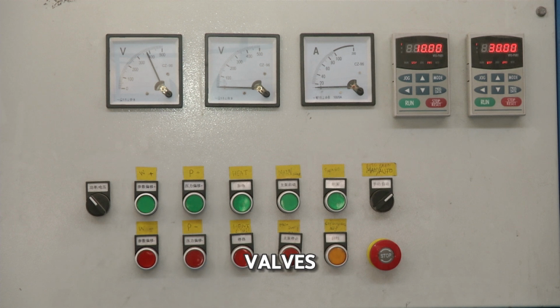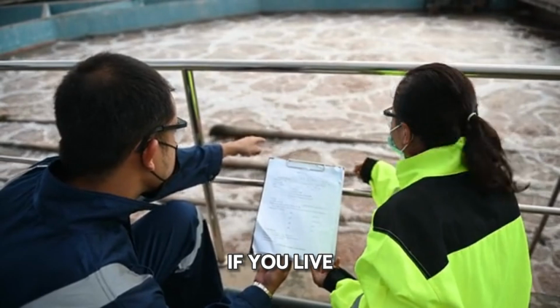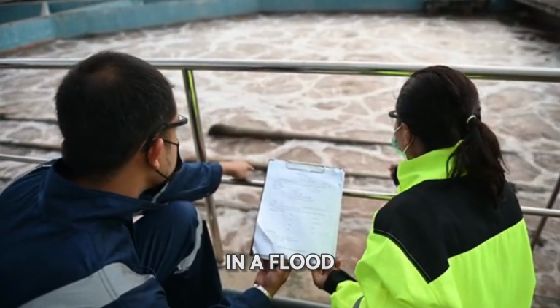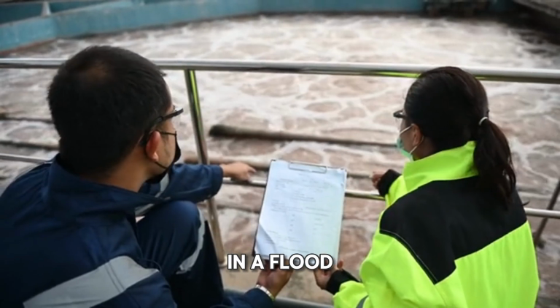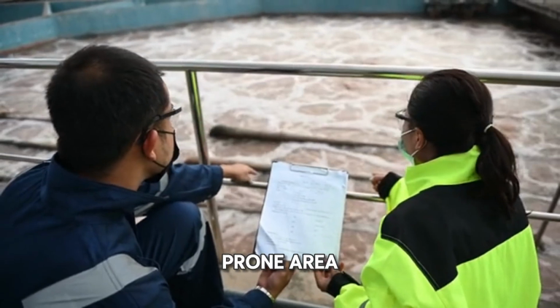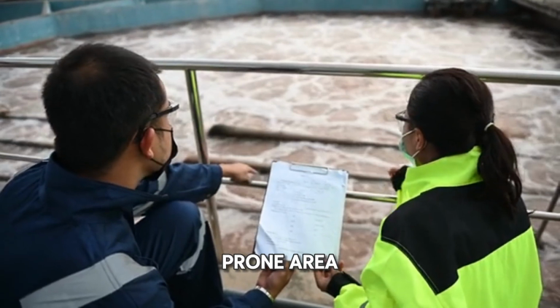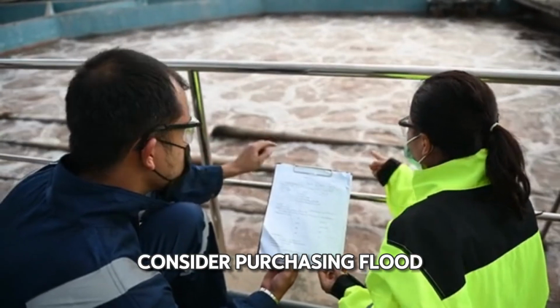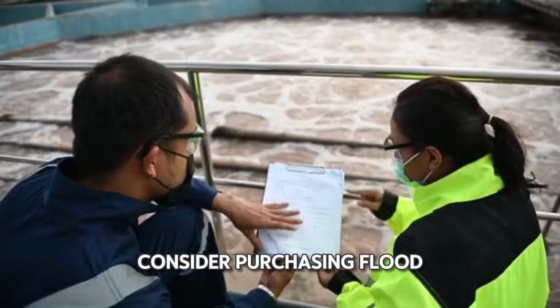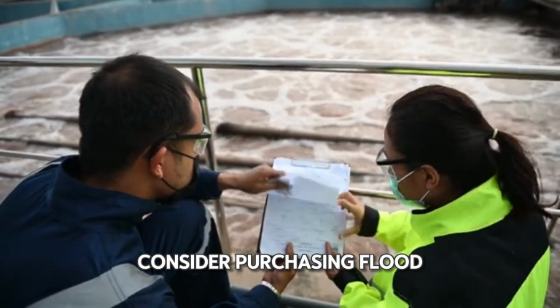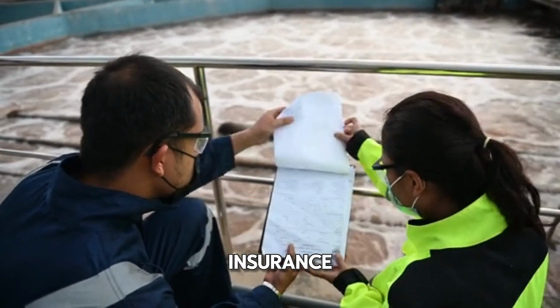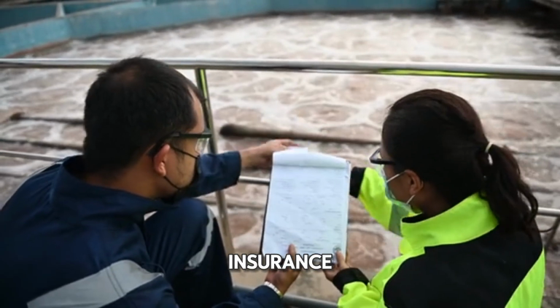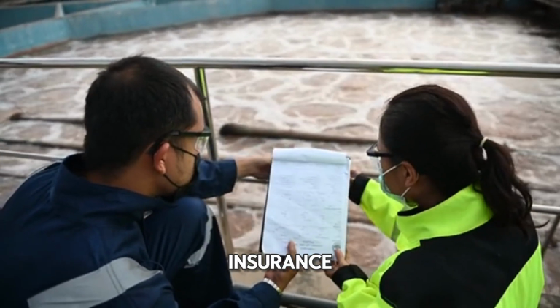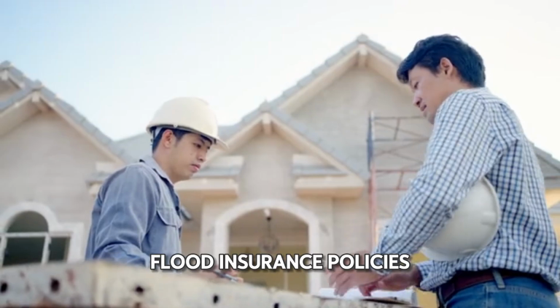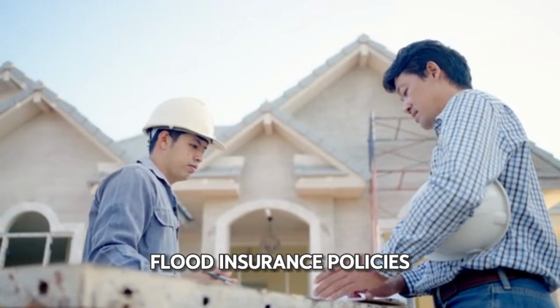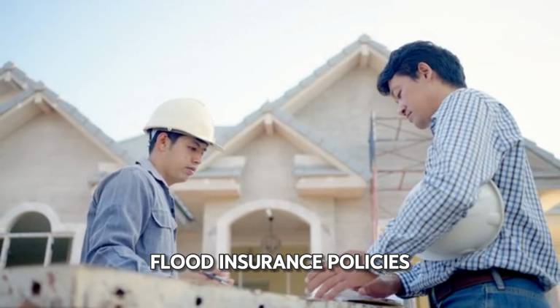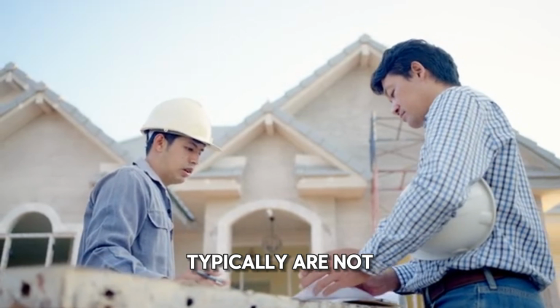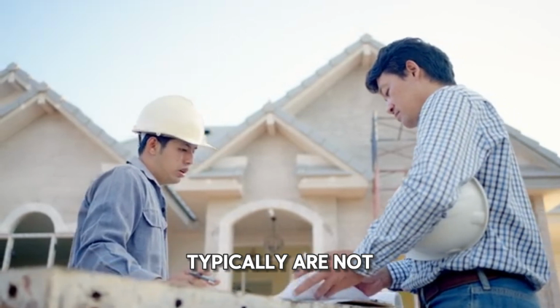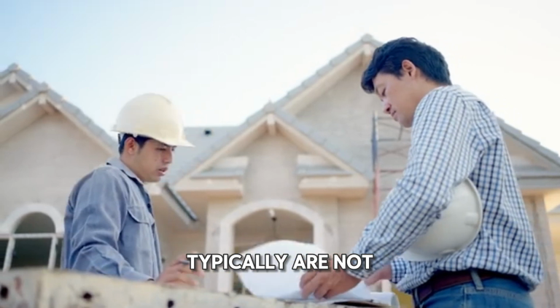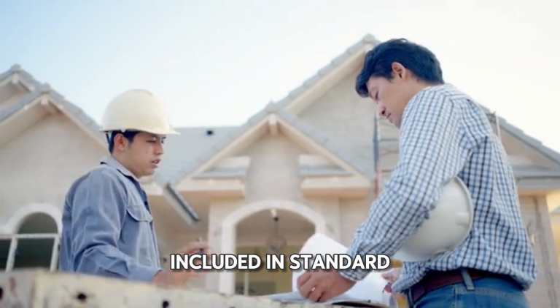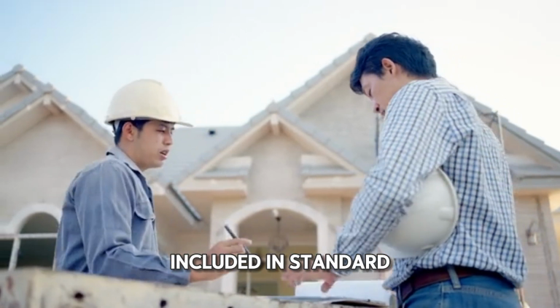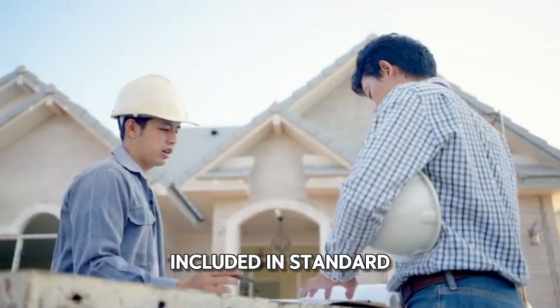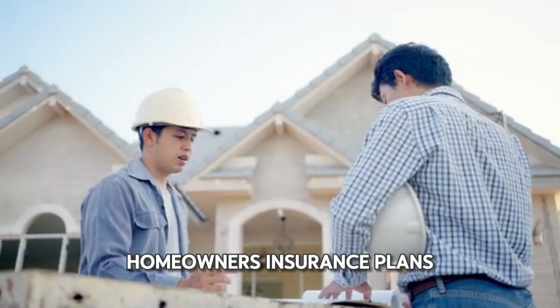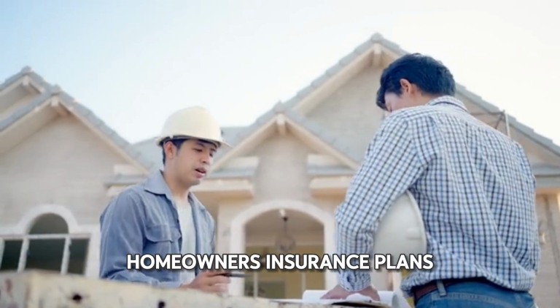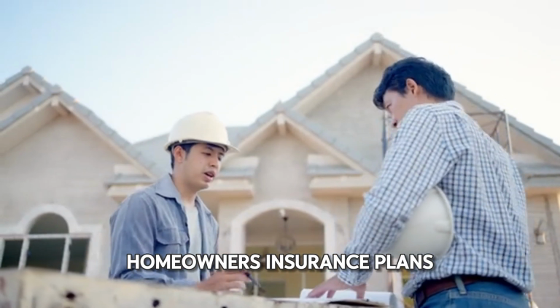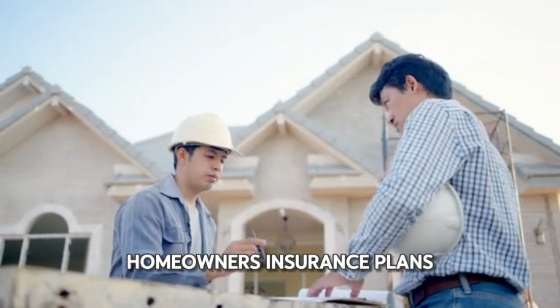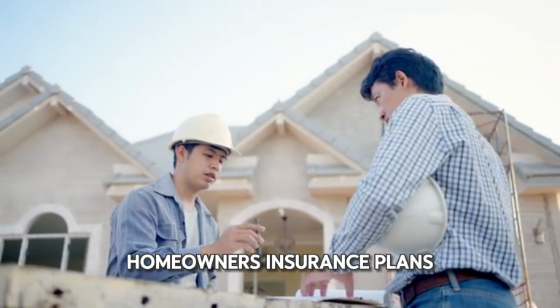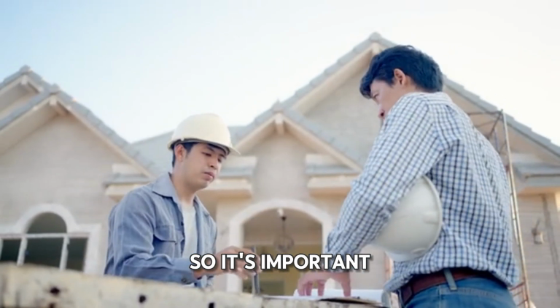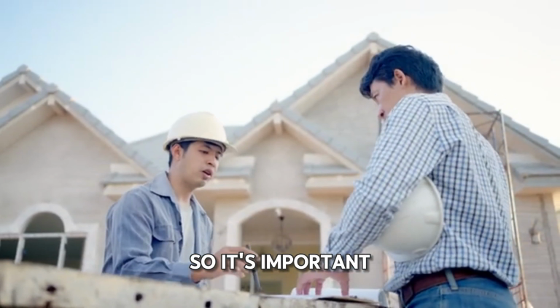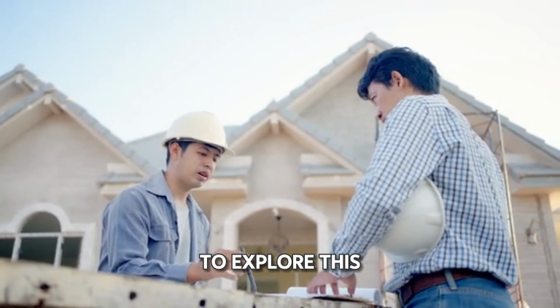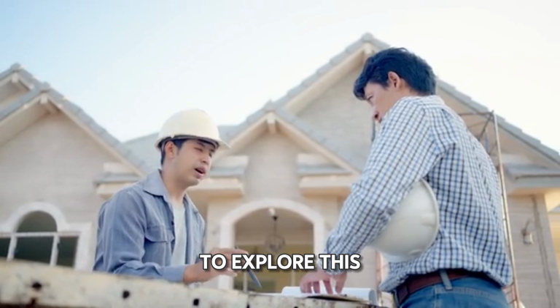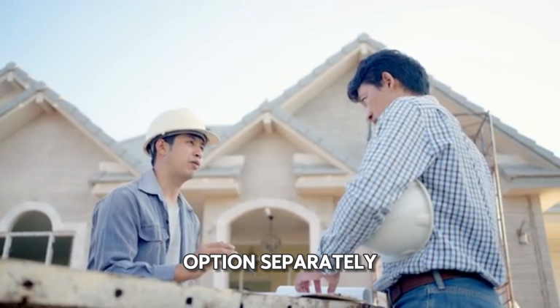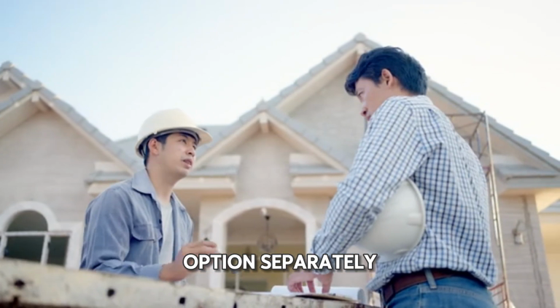If you live in a flood-prone area, consider purchasing flood insurance. Flood insurance policies typically are not included in standard homeowners insurance plans, so it's important to explore this option separately.